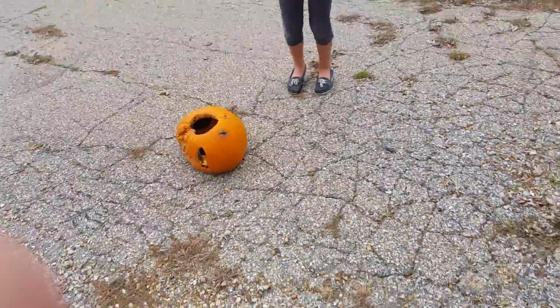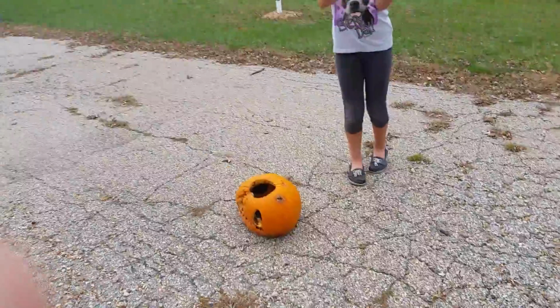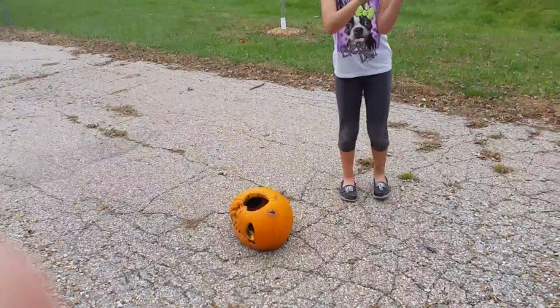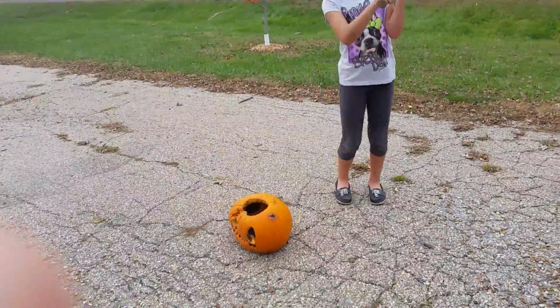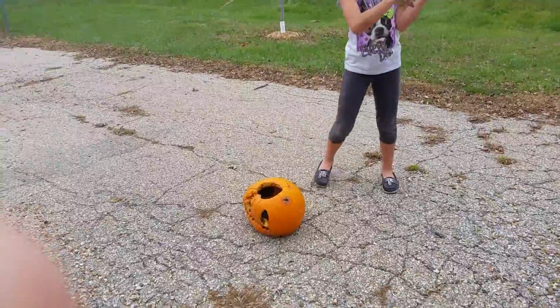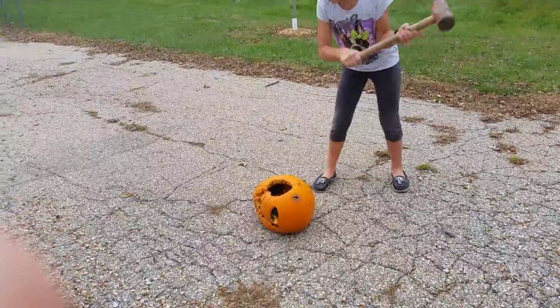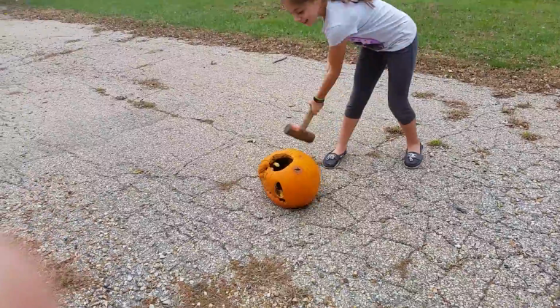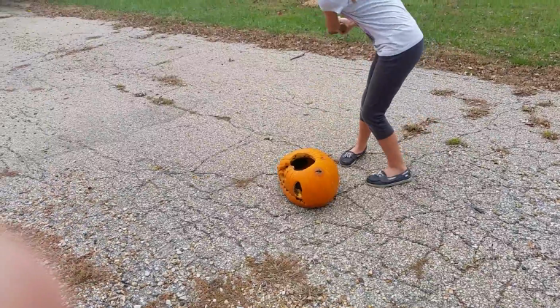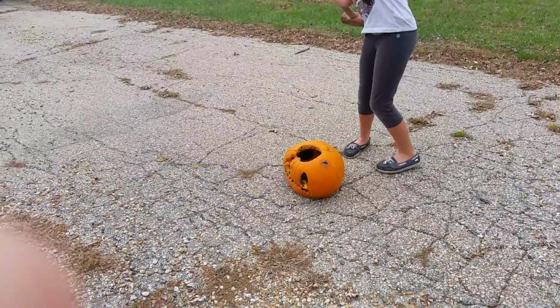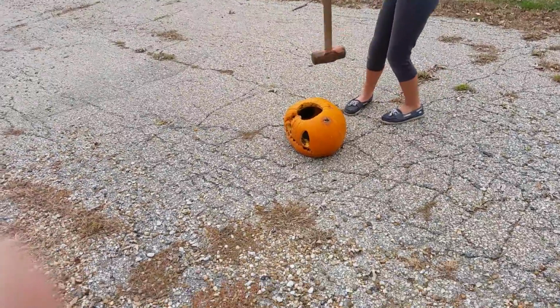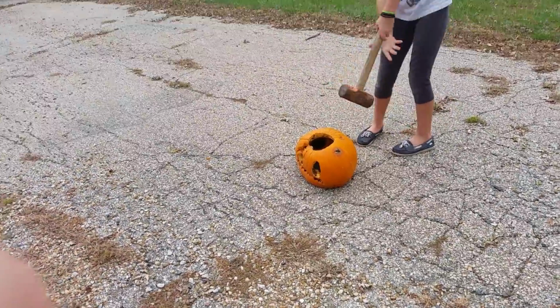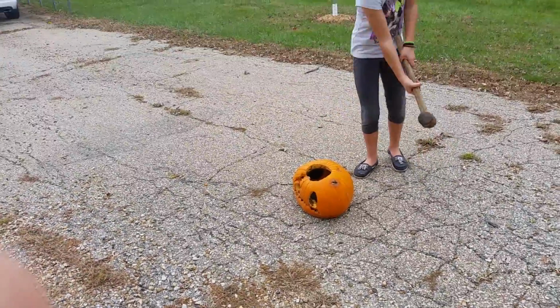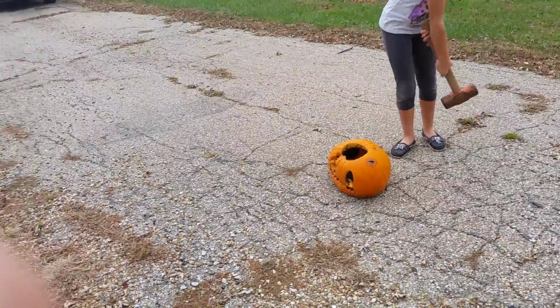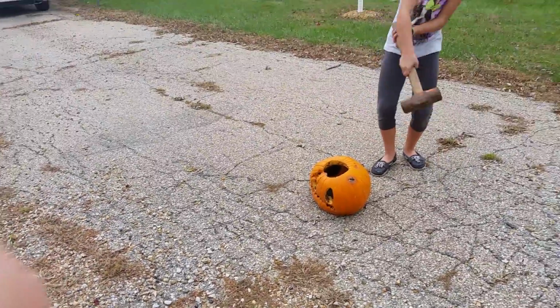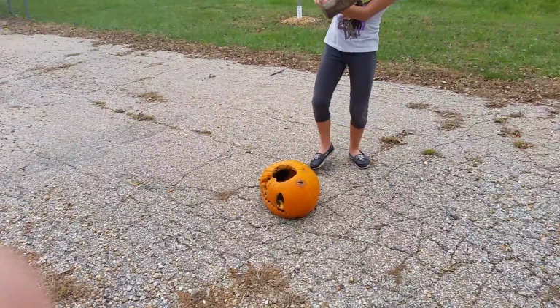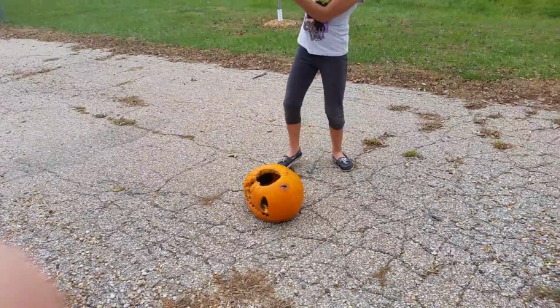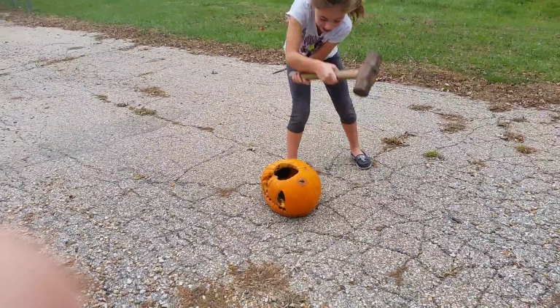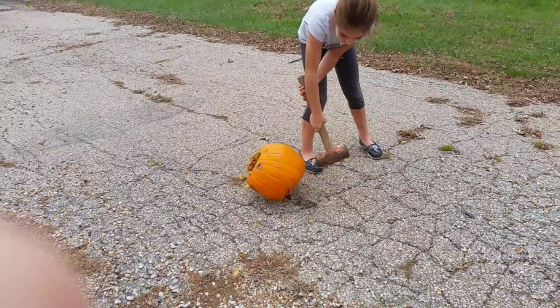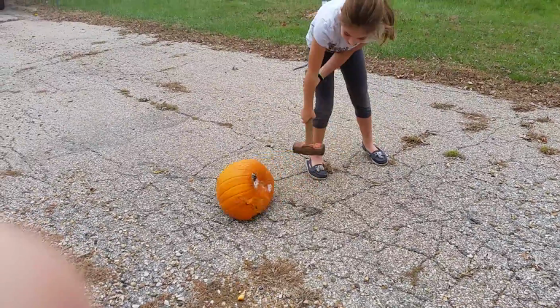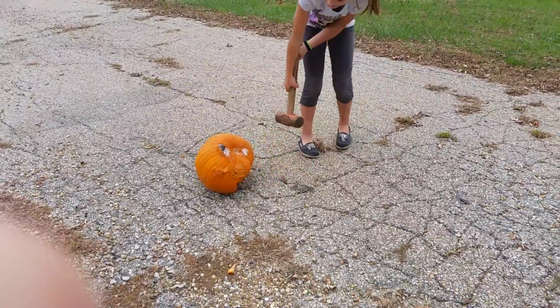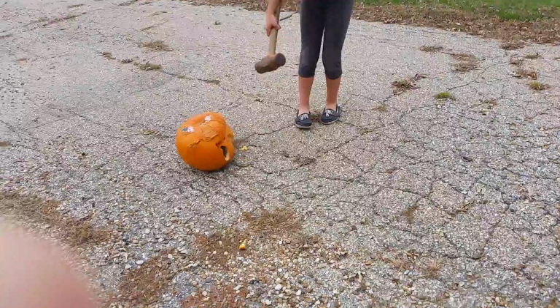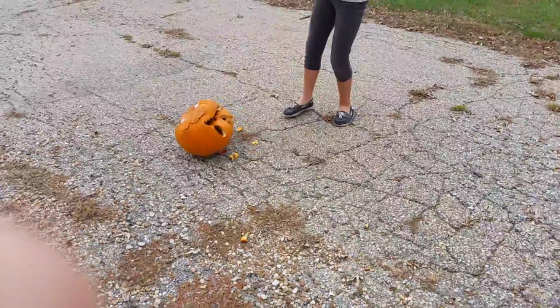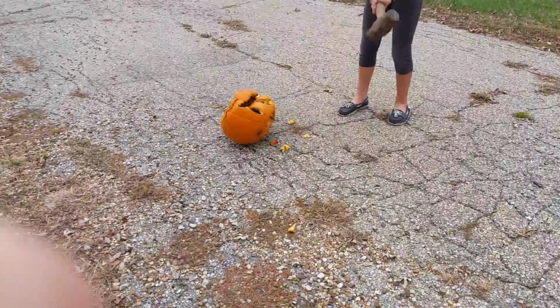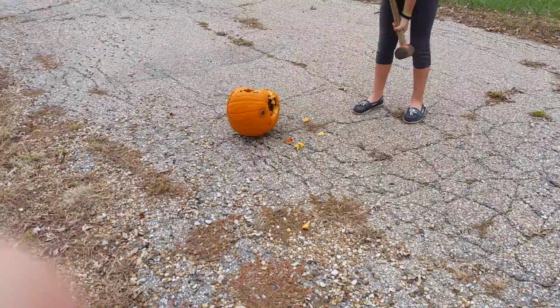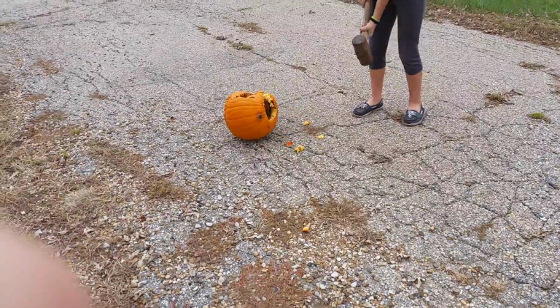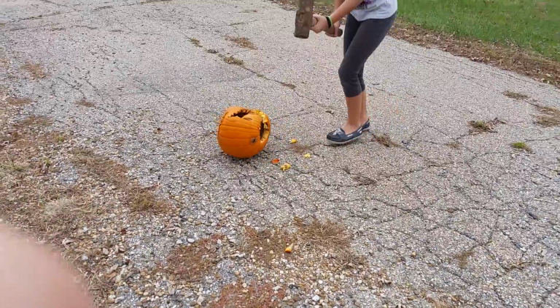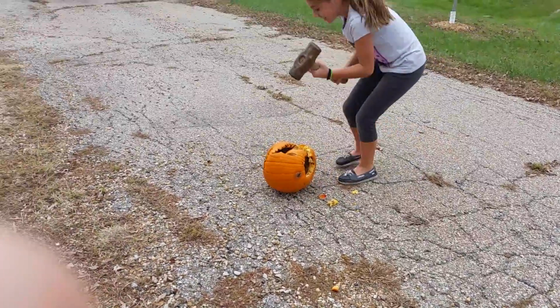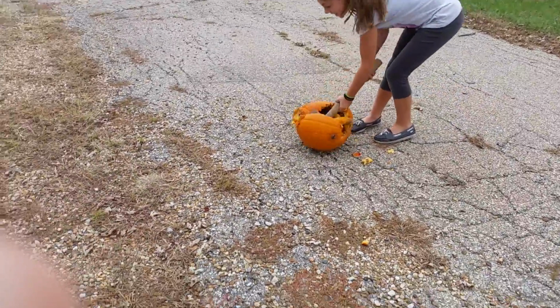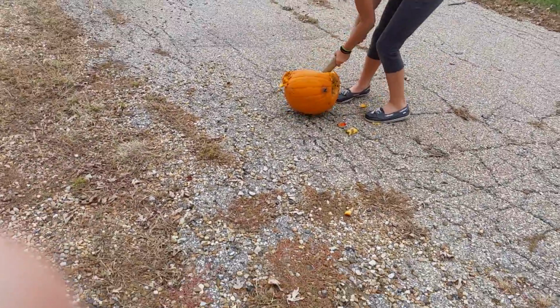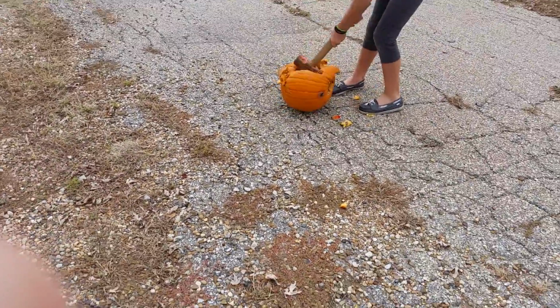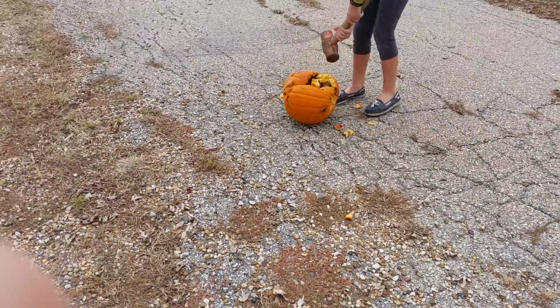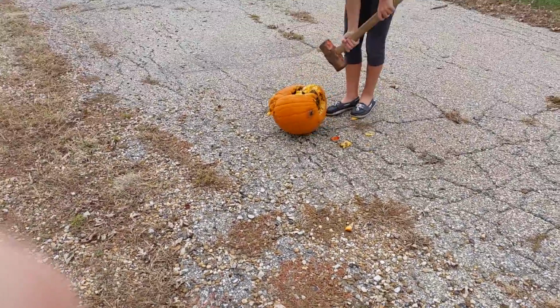I'm going to smash the pumpkin! I missed! You missed! Careful. It's squishy. I smashed it.